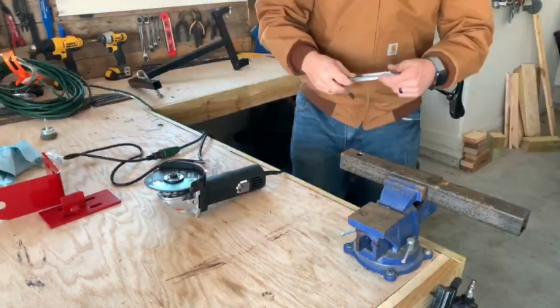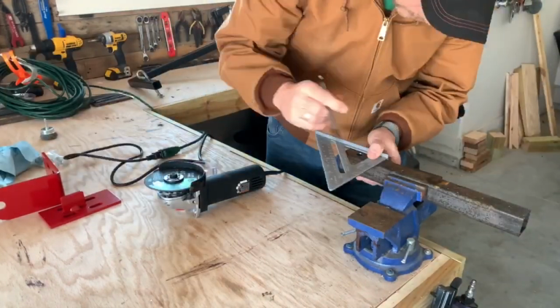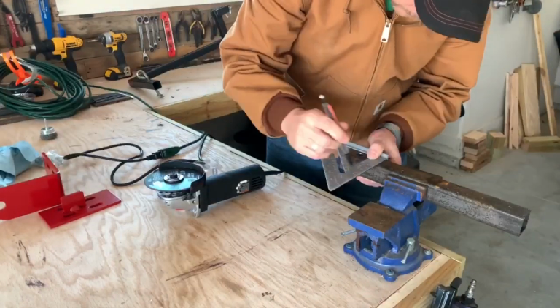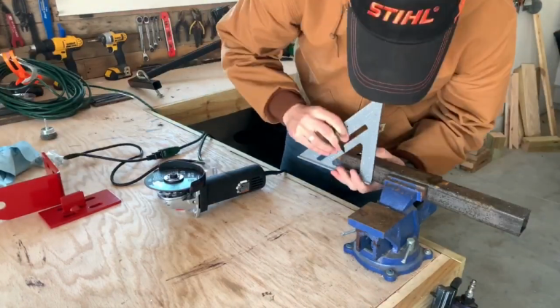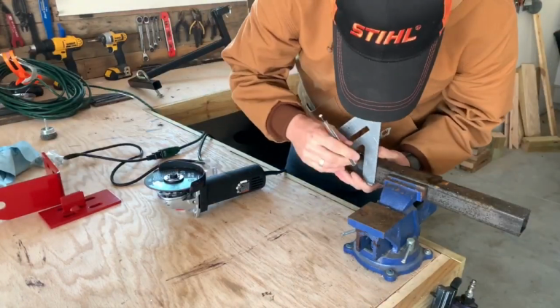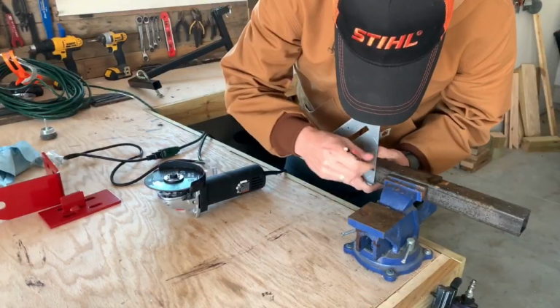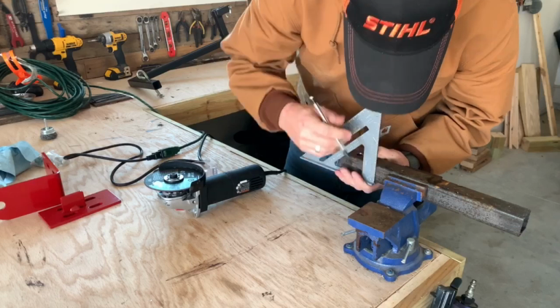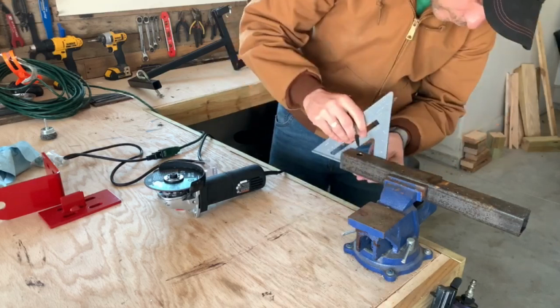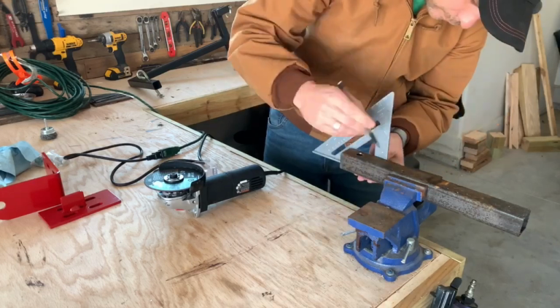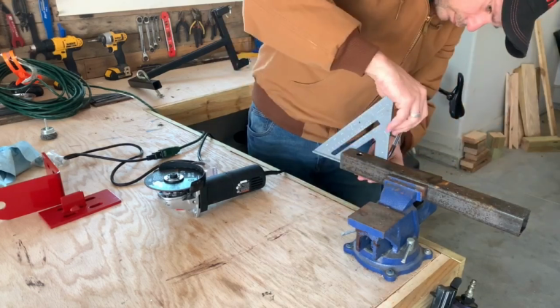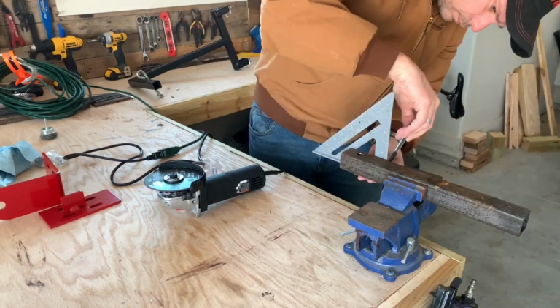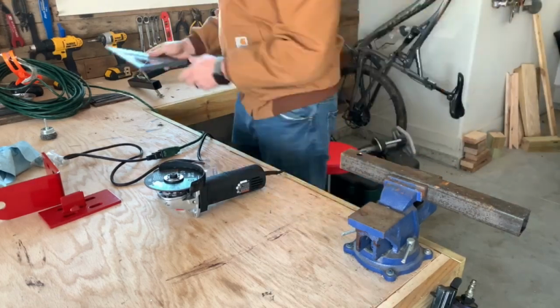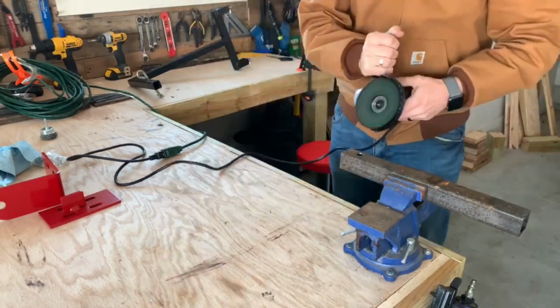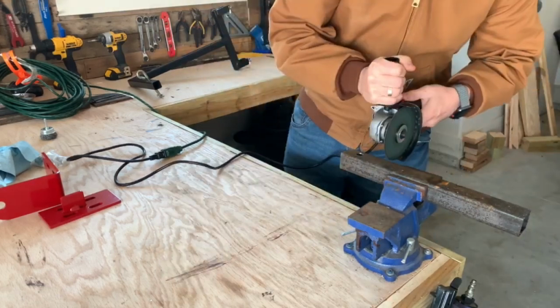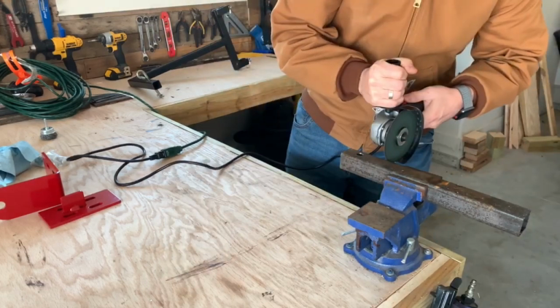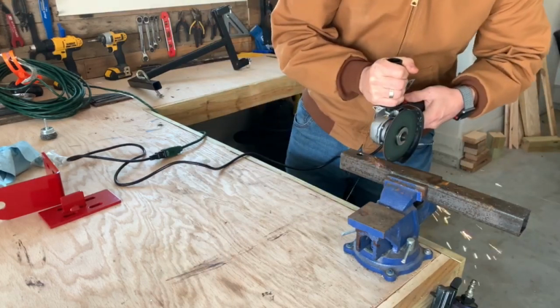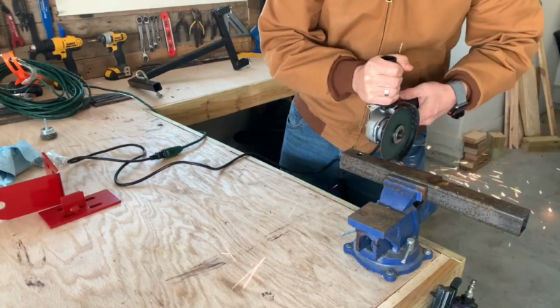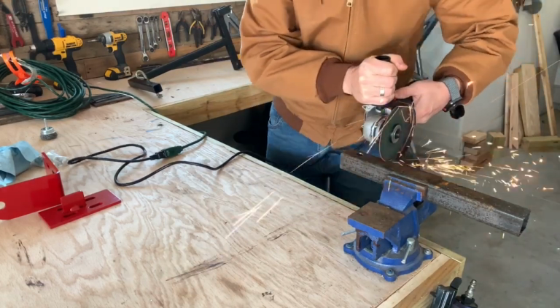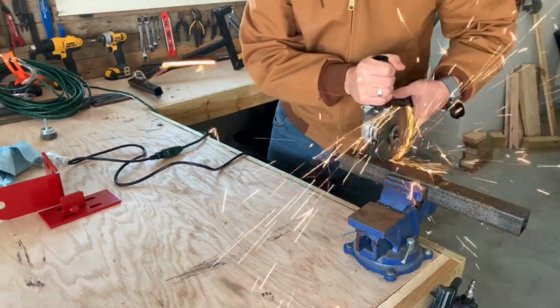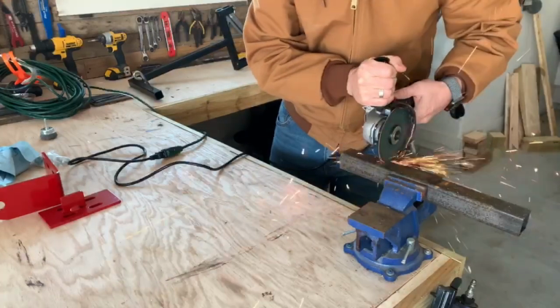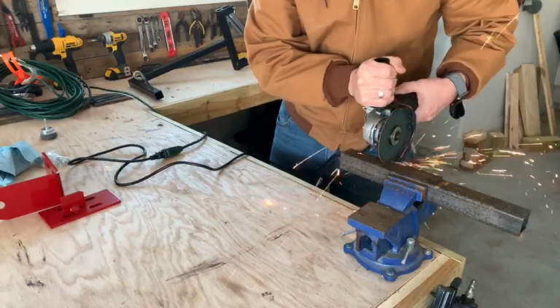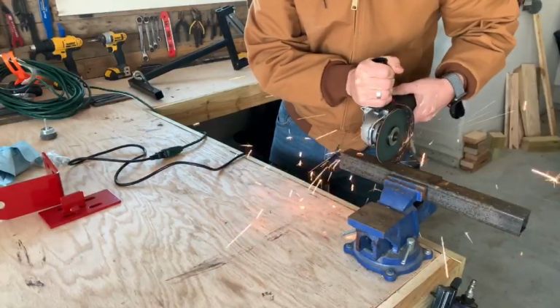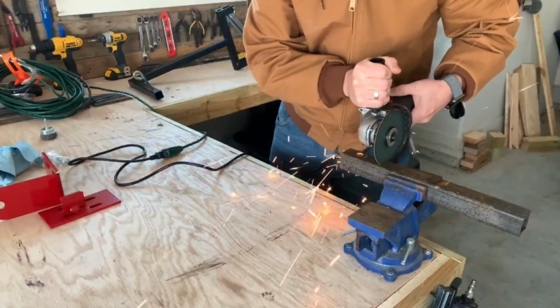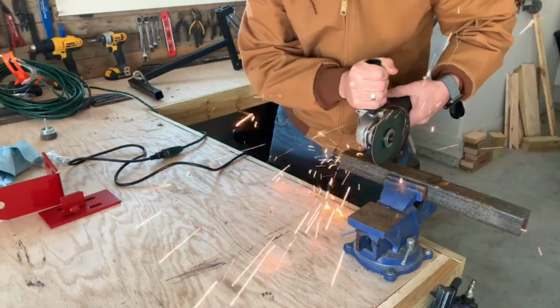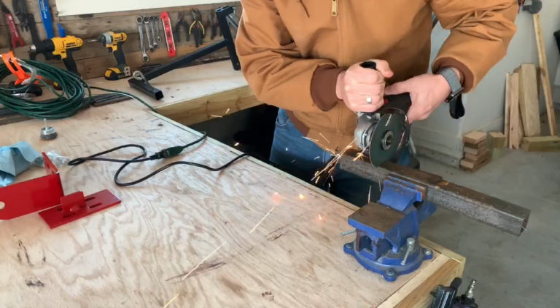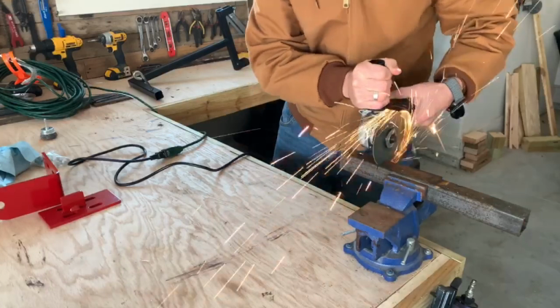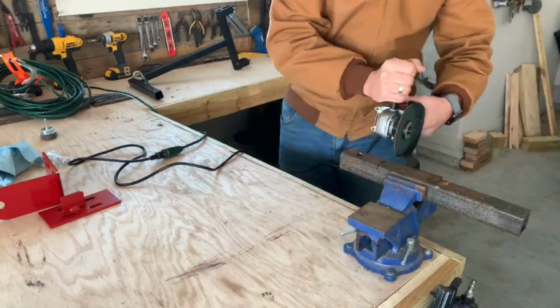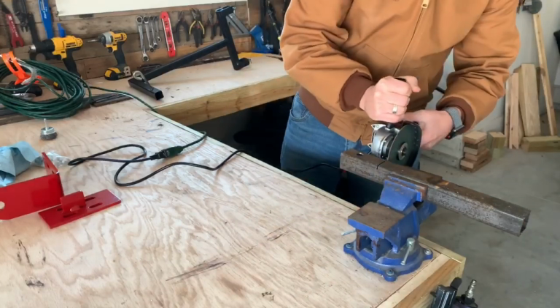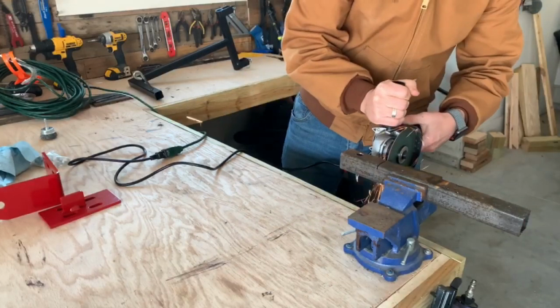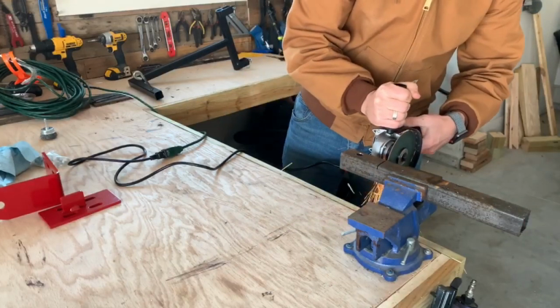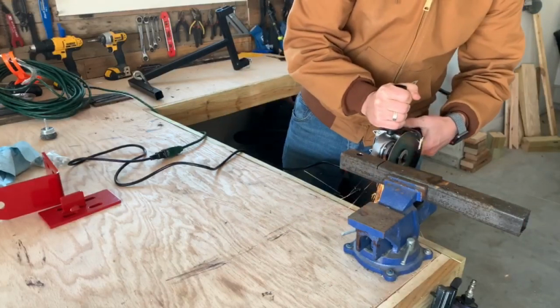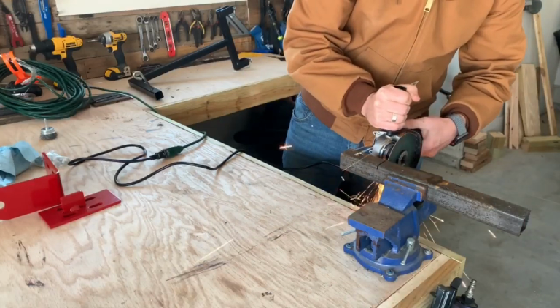Now I just take my square, mark the sides that I want to cut, get my angle grinder with my cutoff wheel and cut it off to the length that I need.